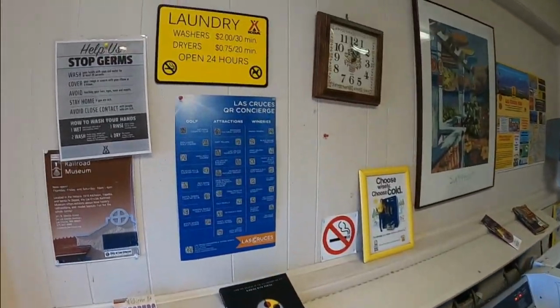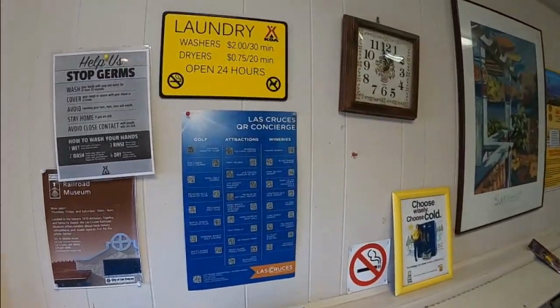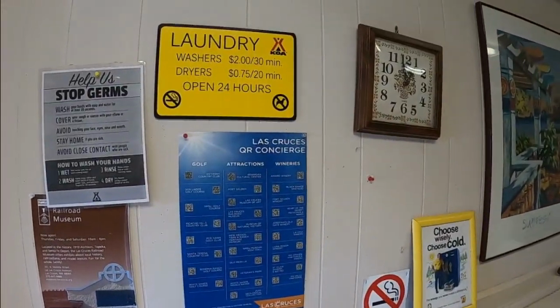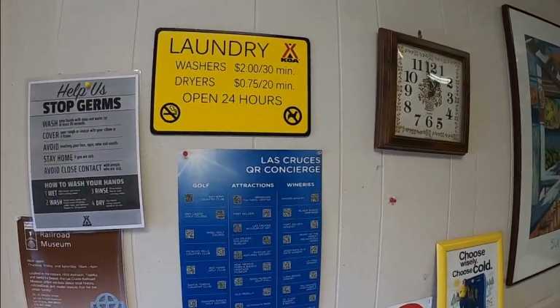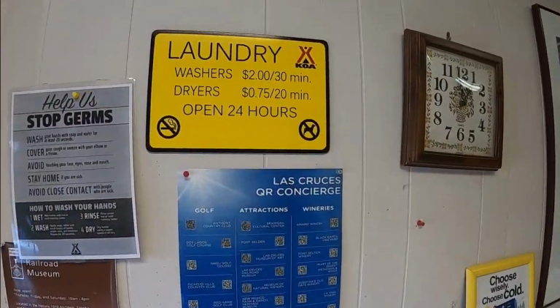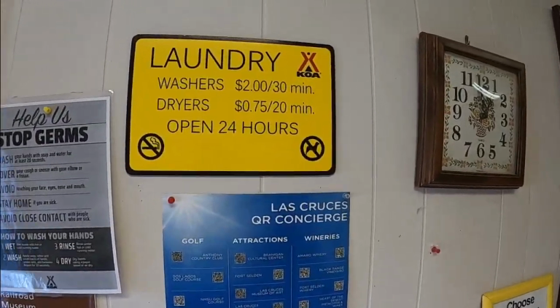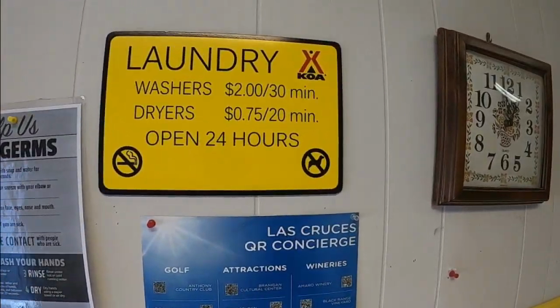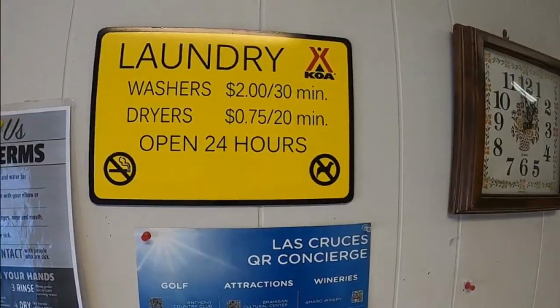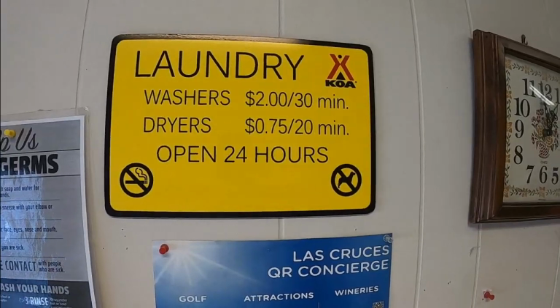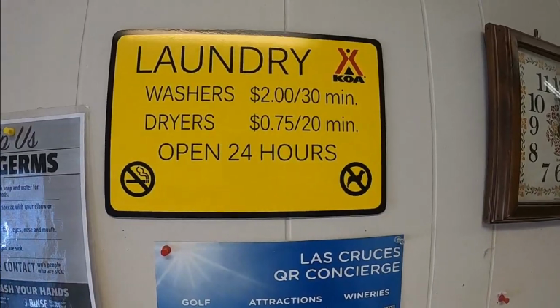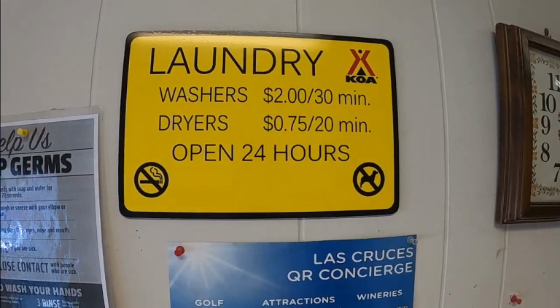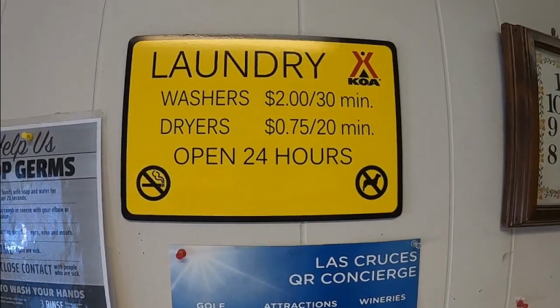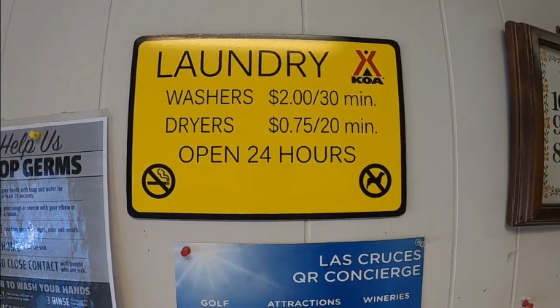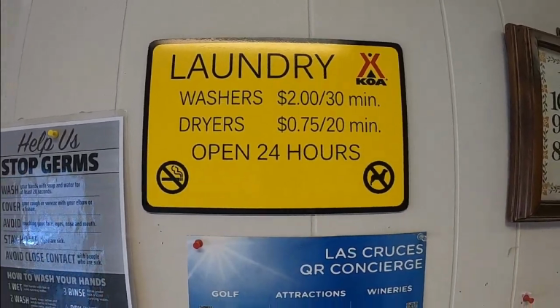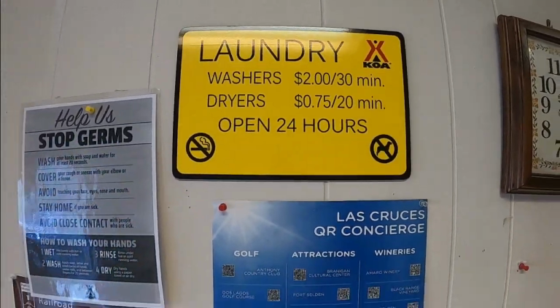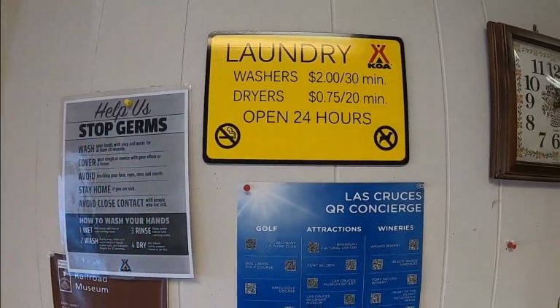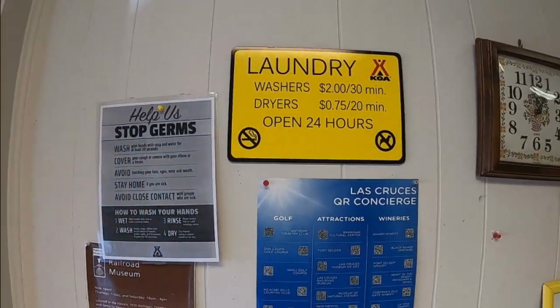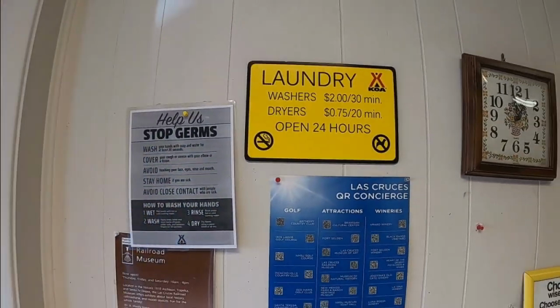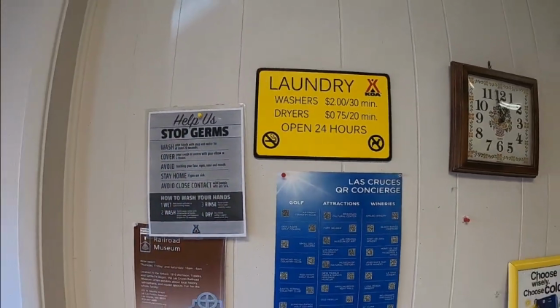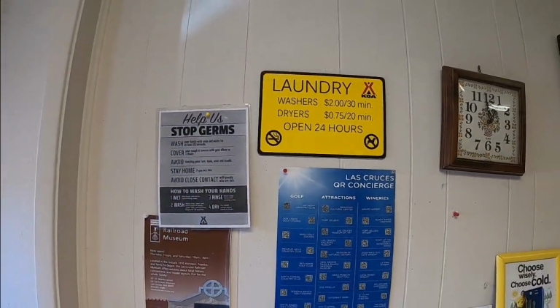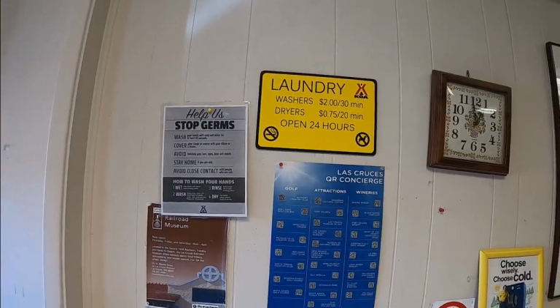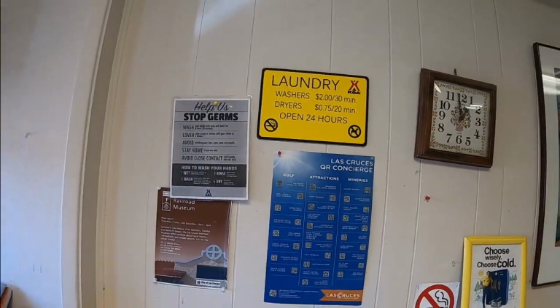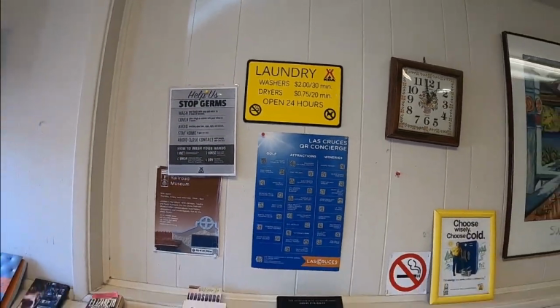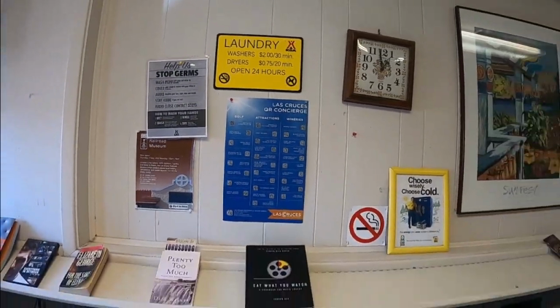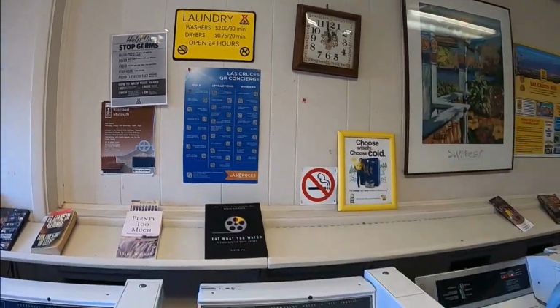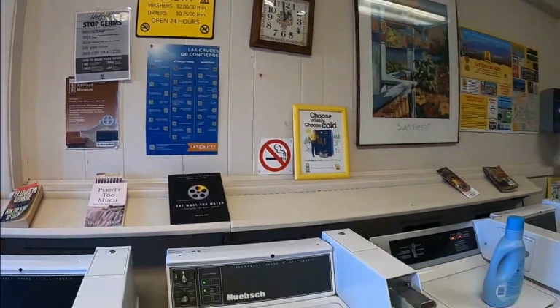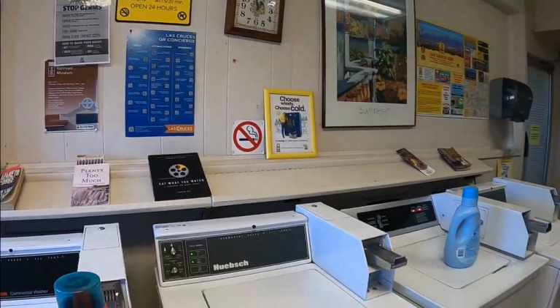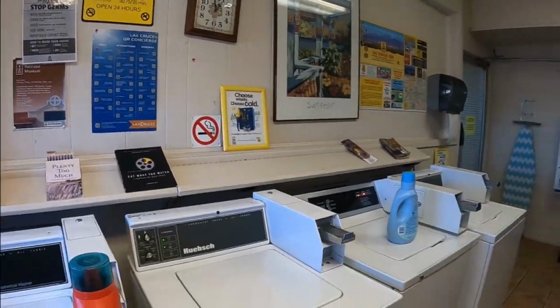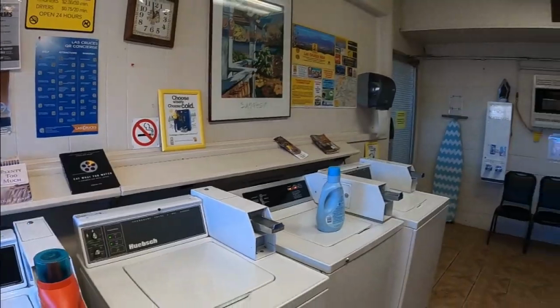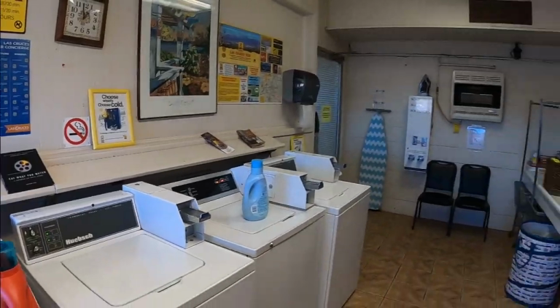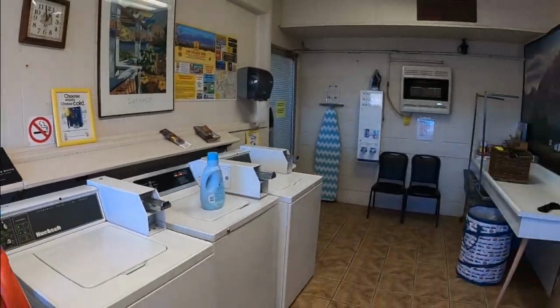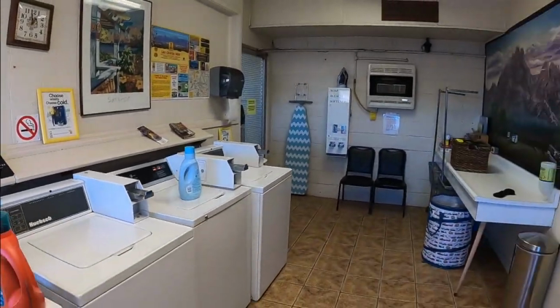Here are the prices so you can see them. I think that is very reasonably priced. So again, a very cool laundry facility here.